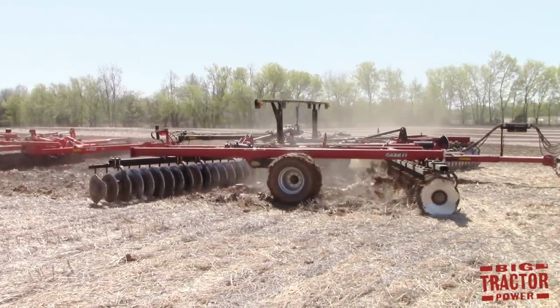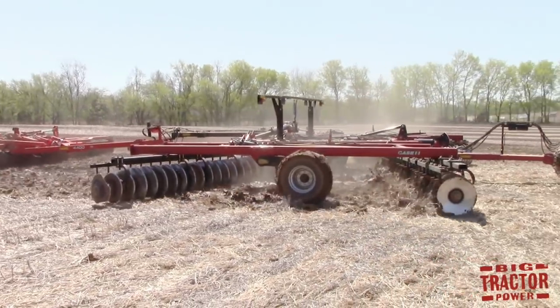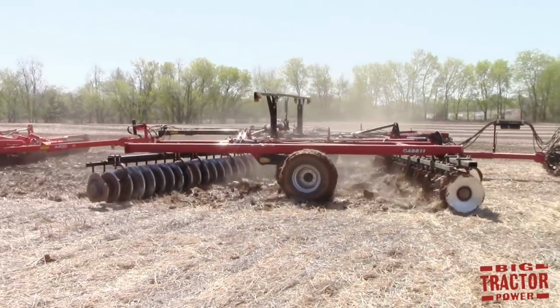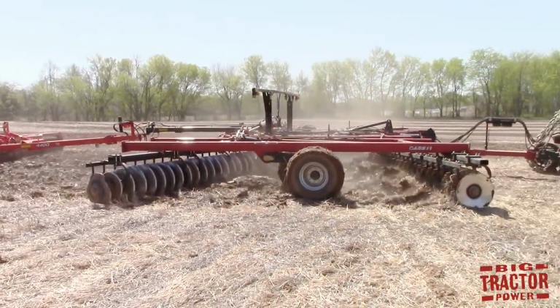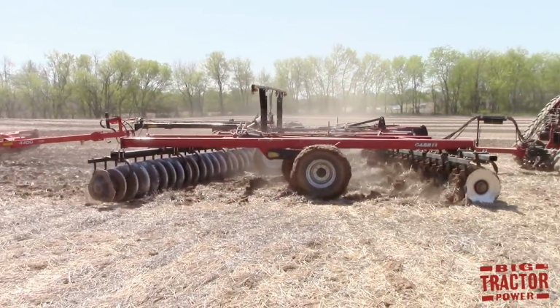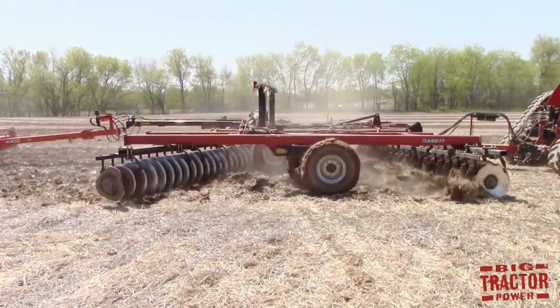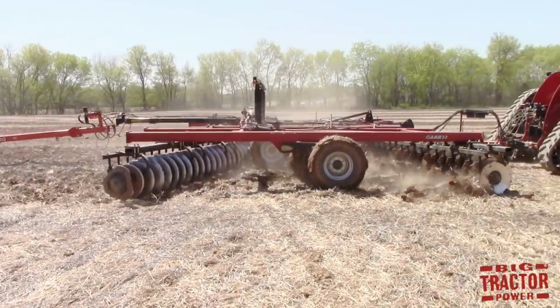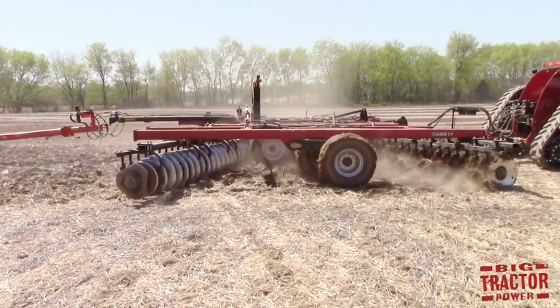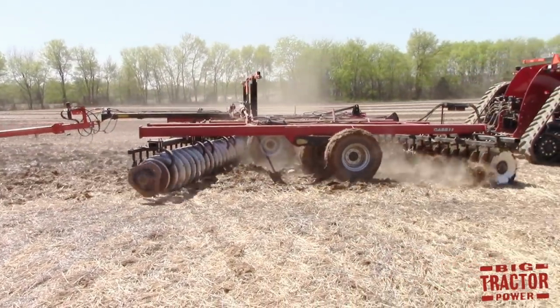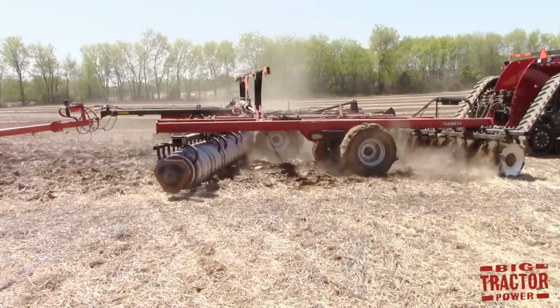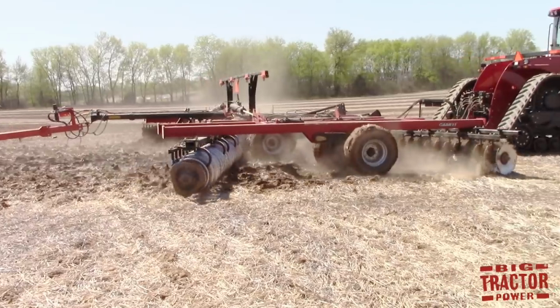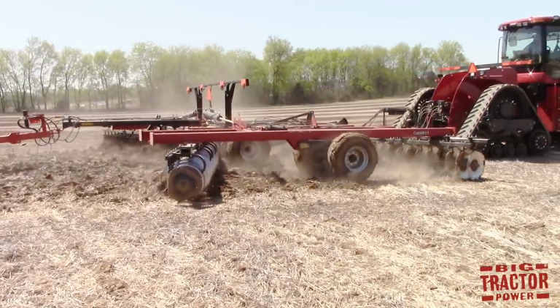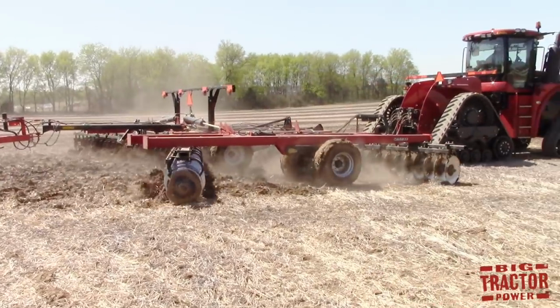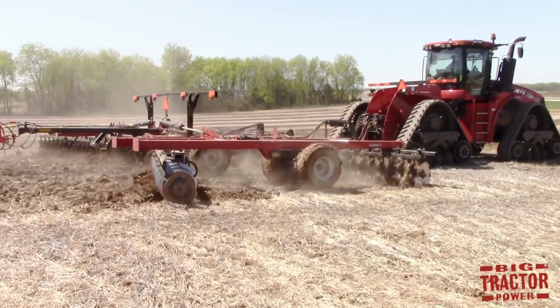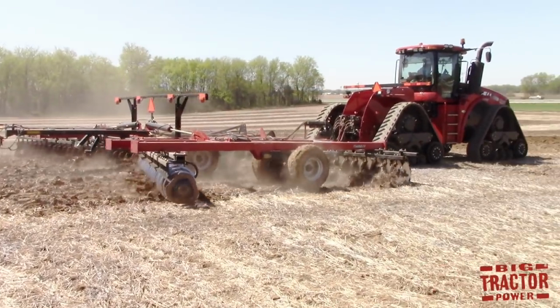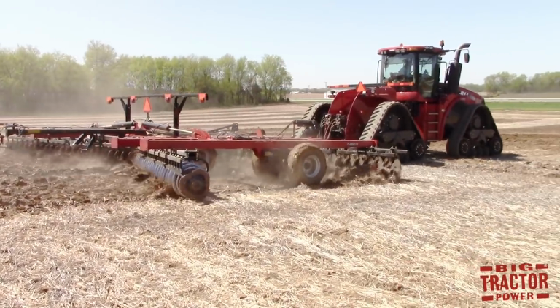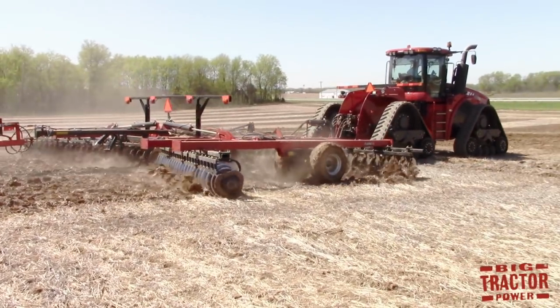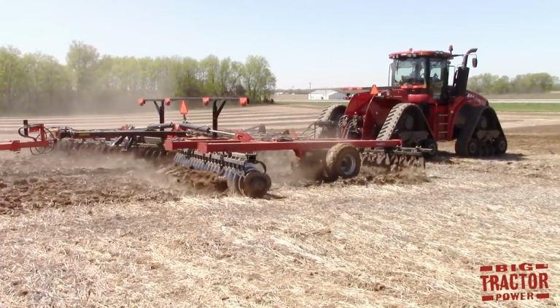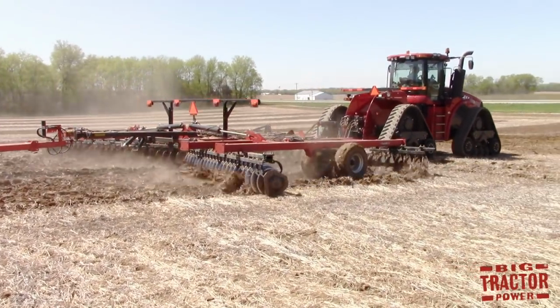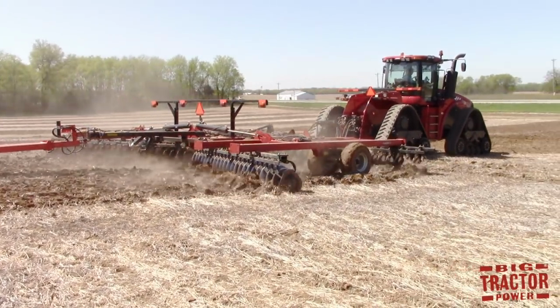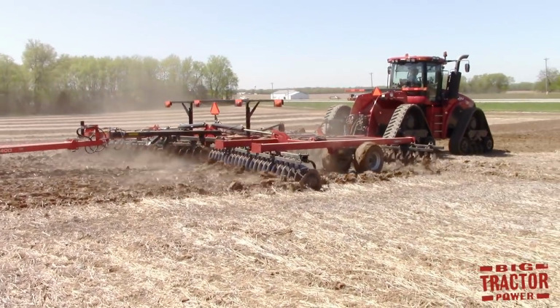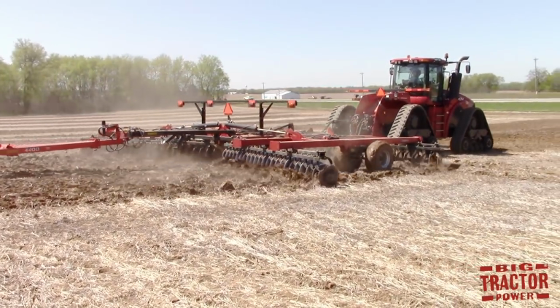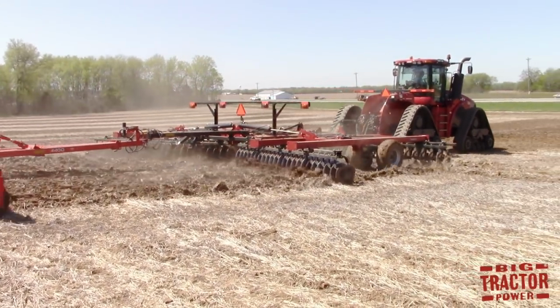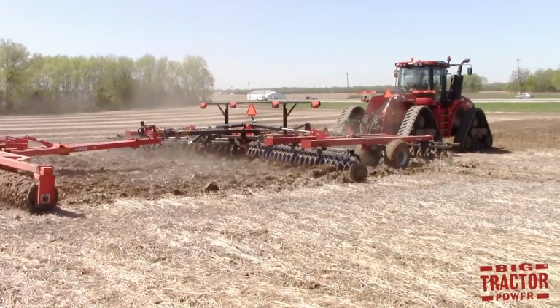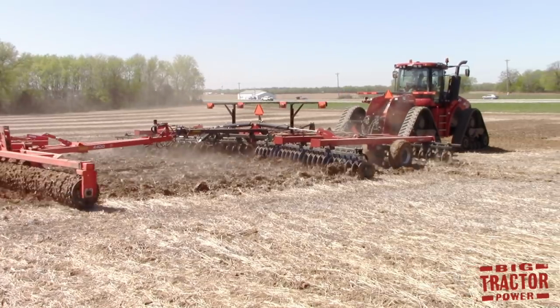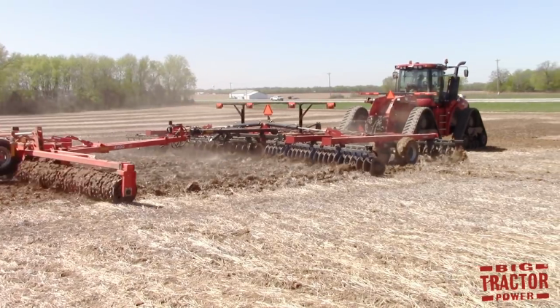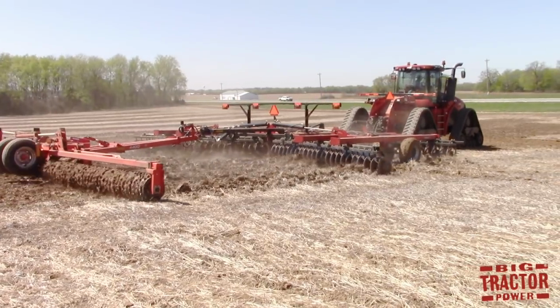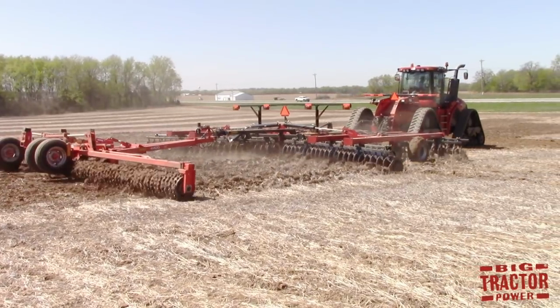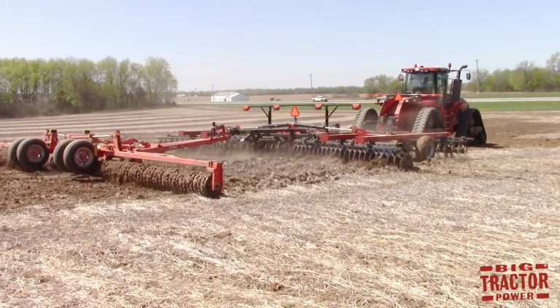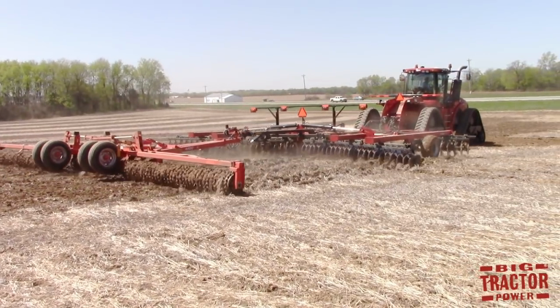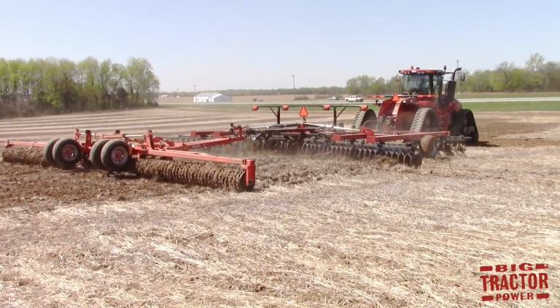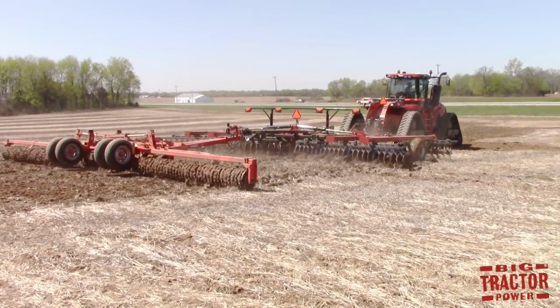It can also be used as a secondary tillage tool, following a moldboard plow or a mulch ripper, and it will cut through the chunks of dirt and soil and residue left by the plow or mulch ripper to smooth out the seedbed.